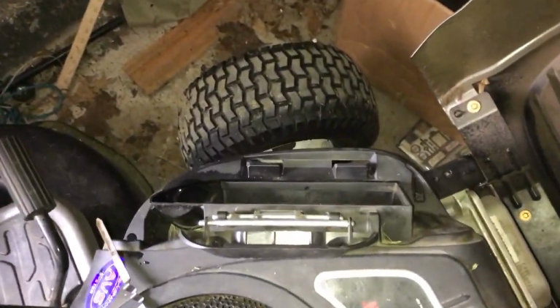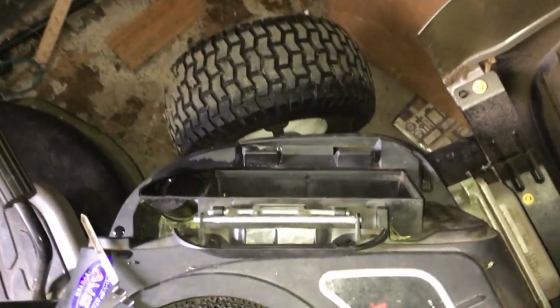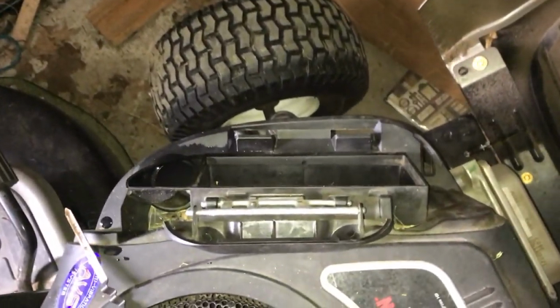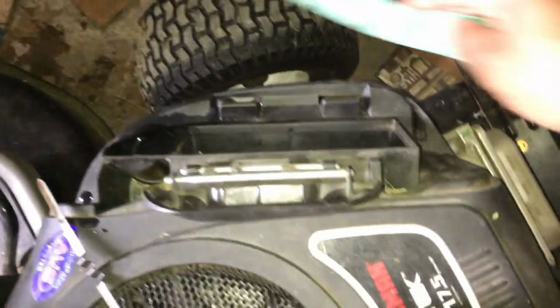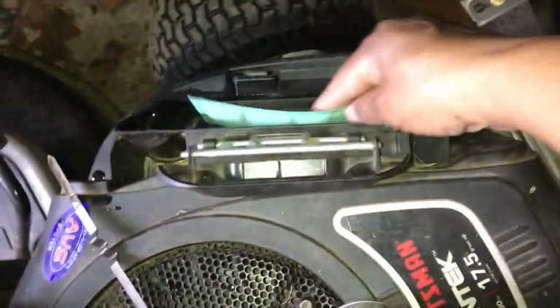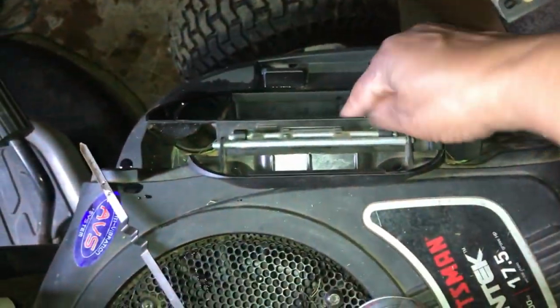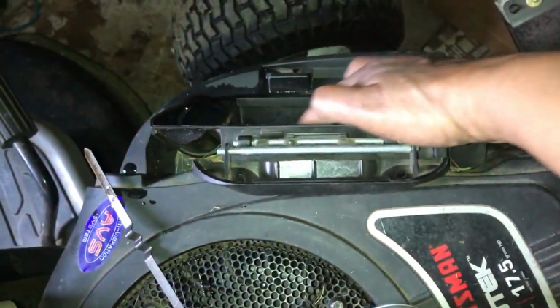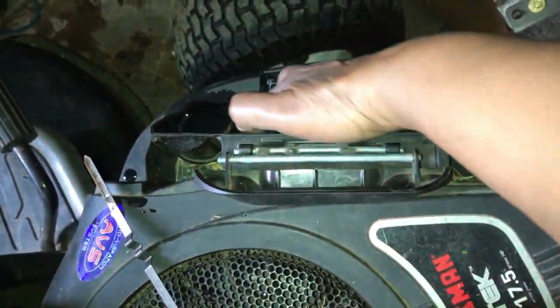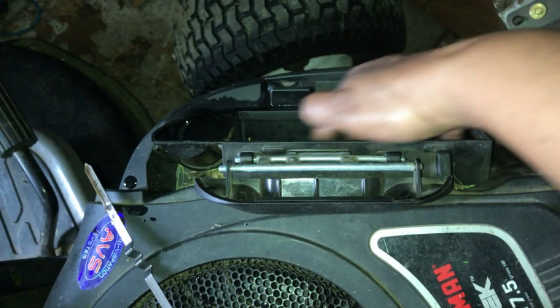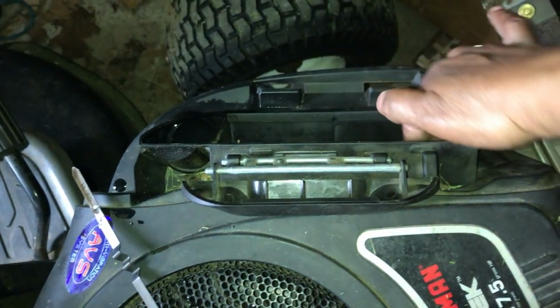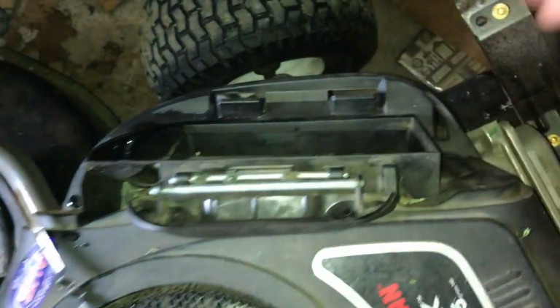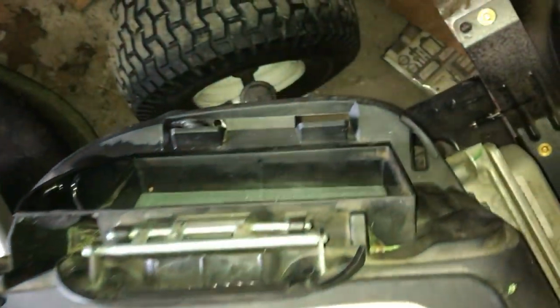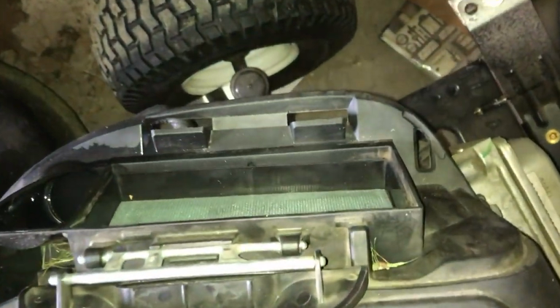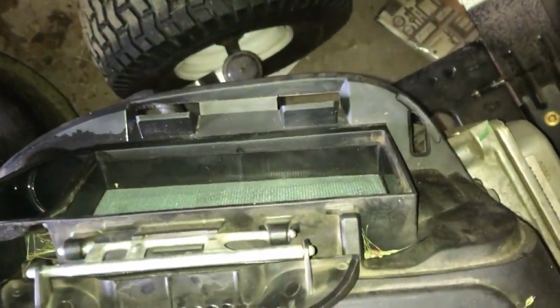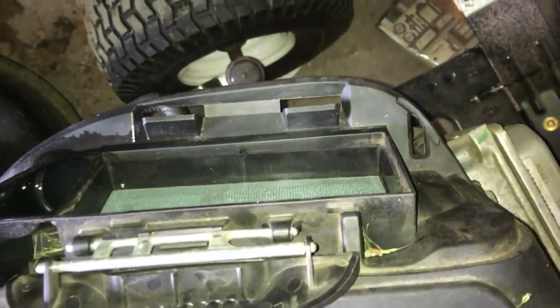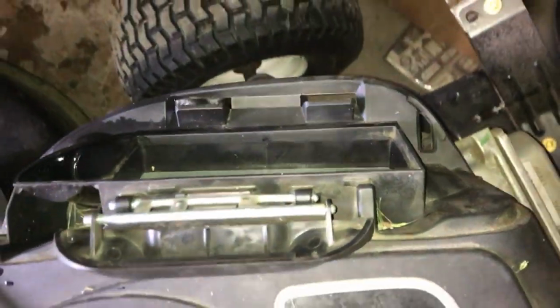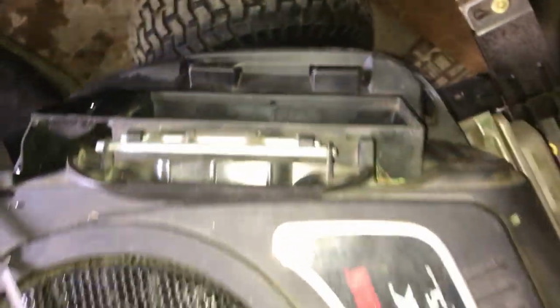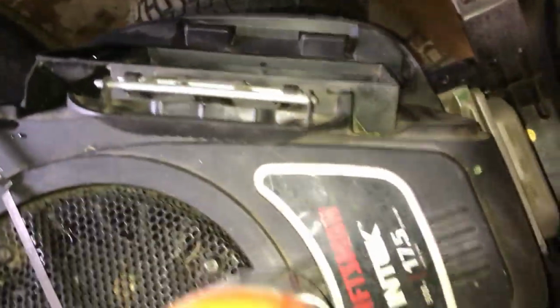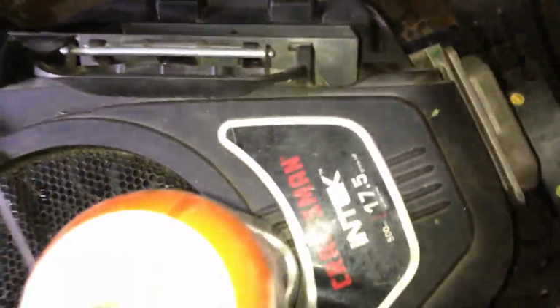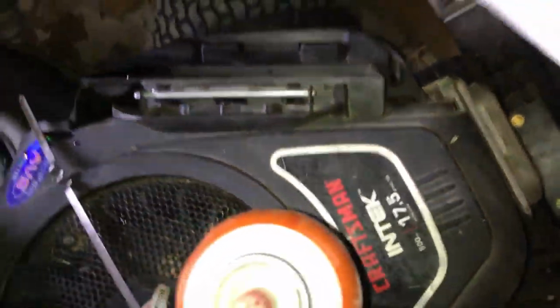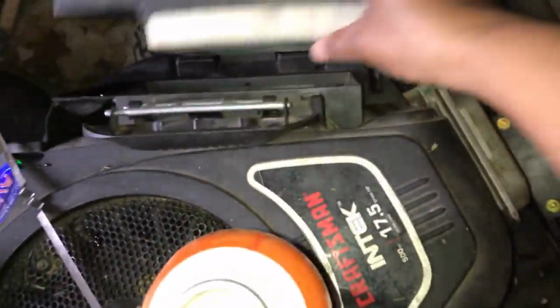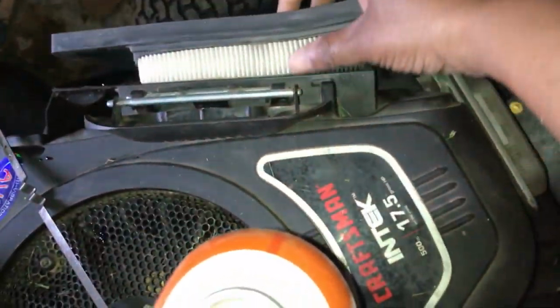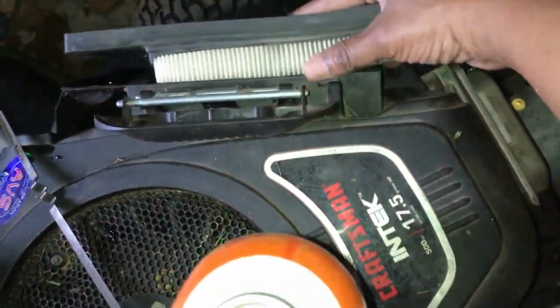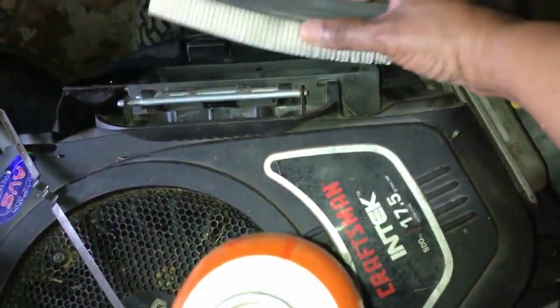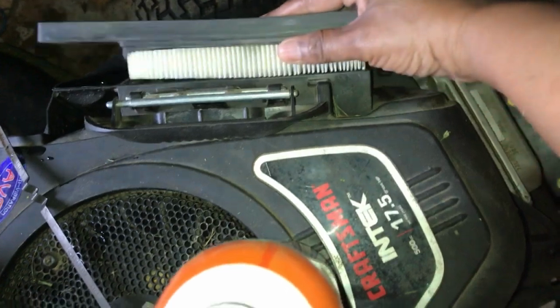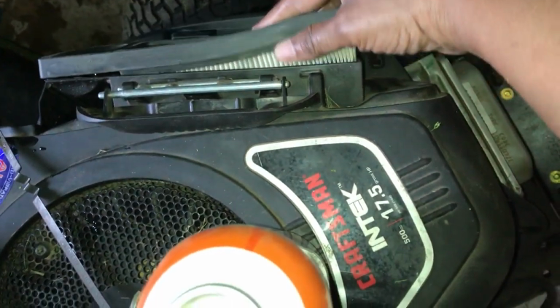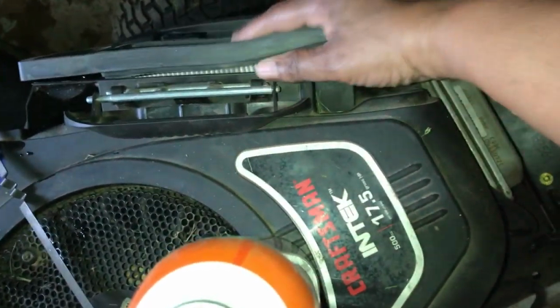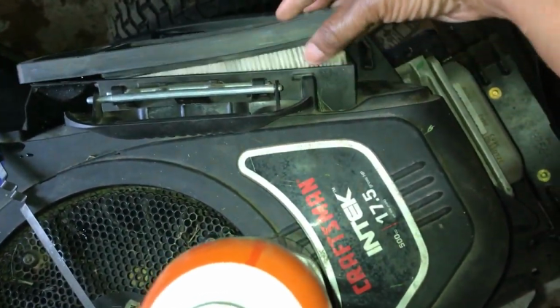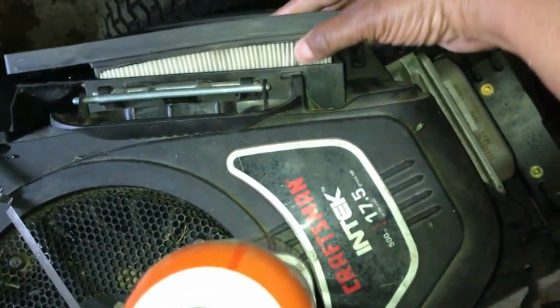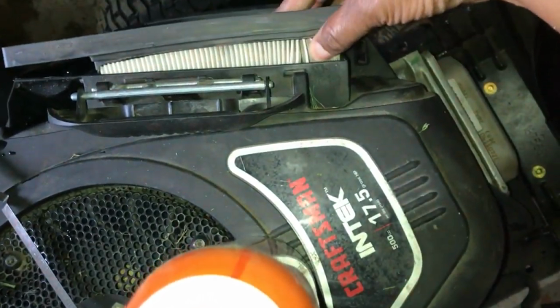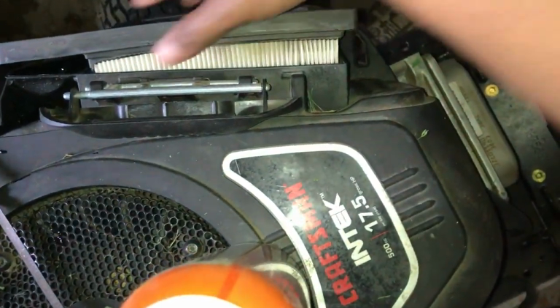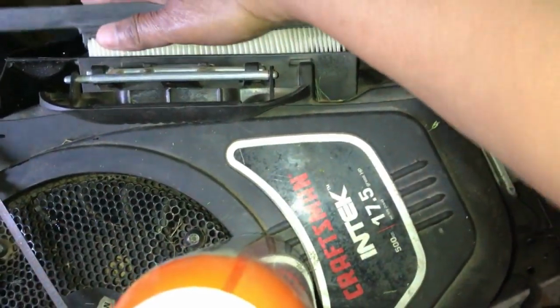Put the strip back on and the air filter back in place.